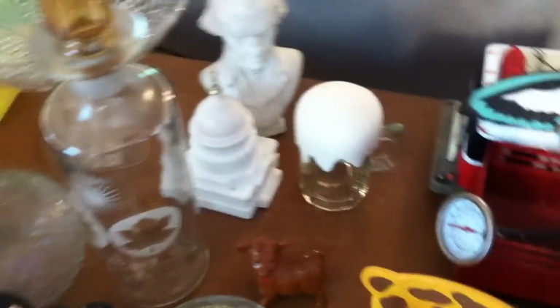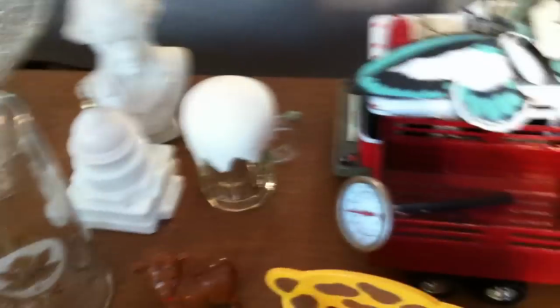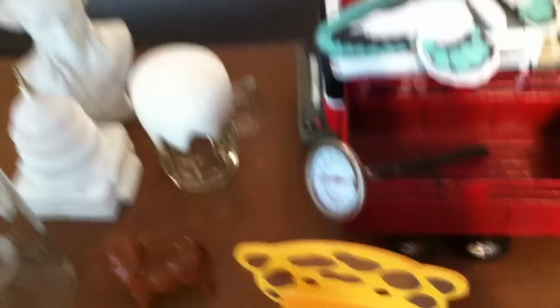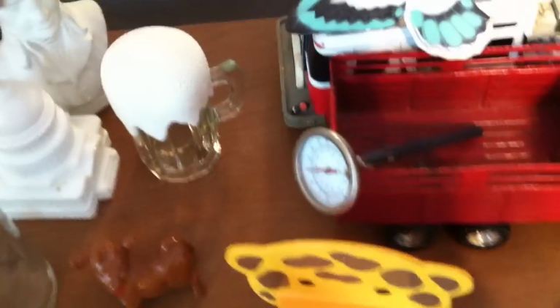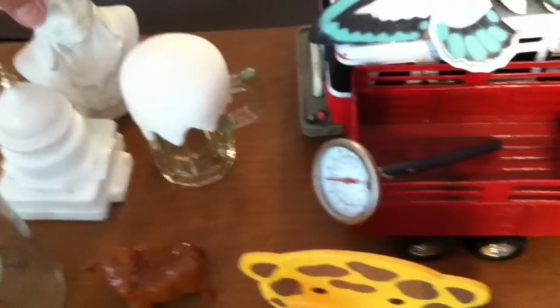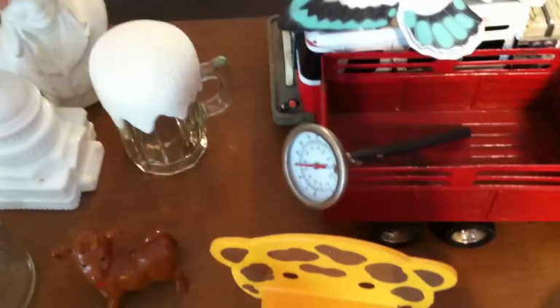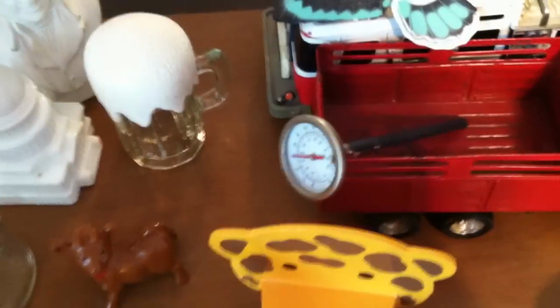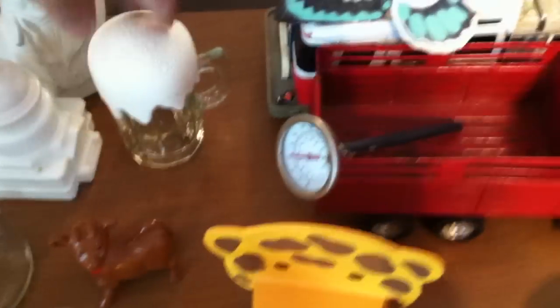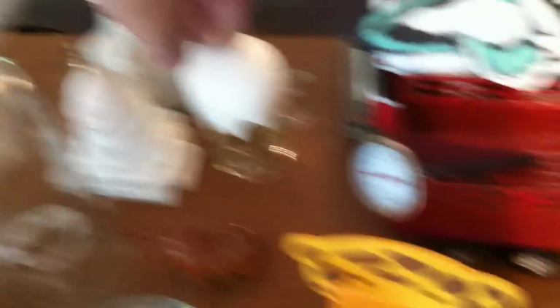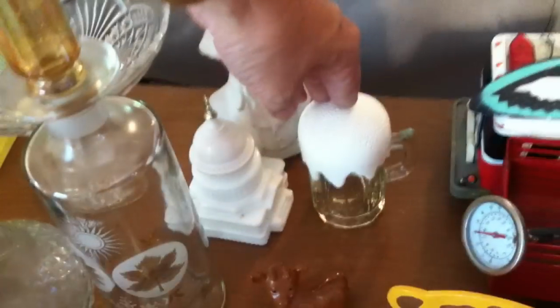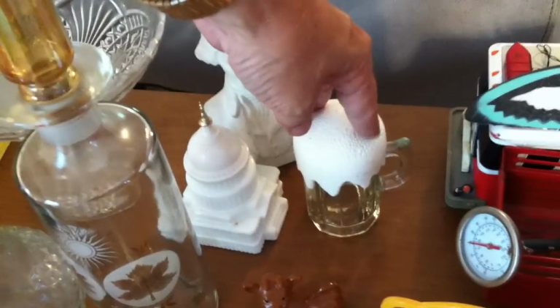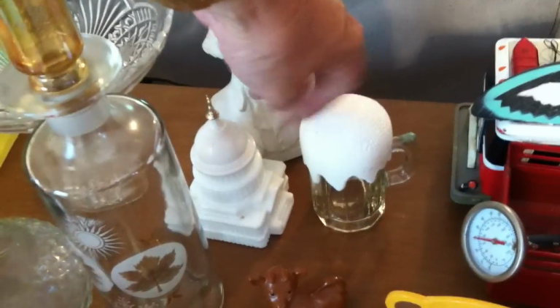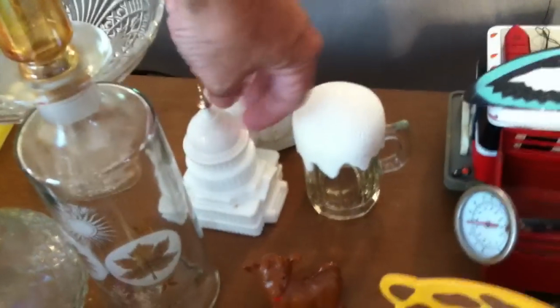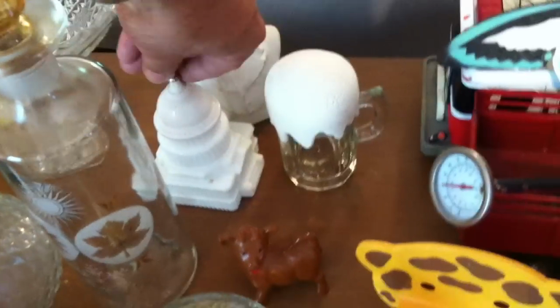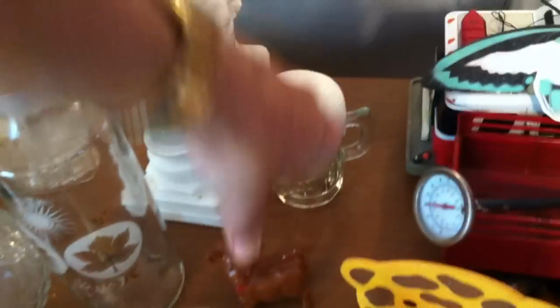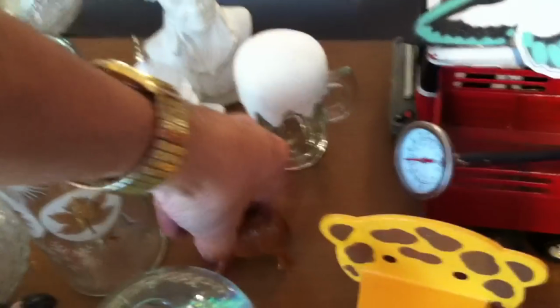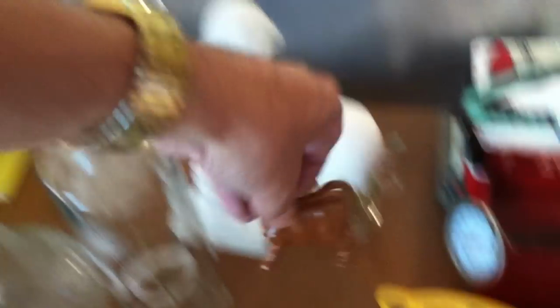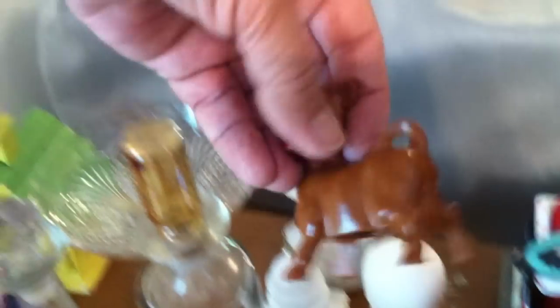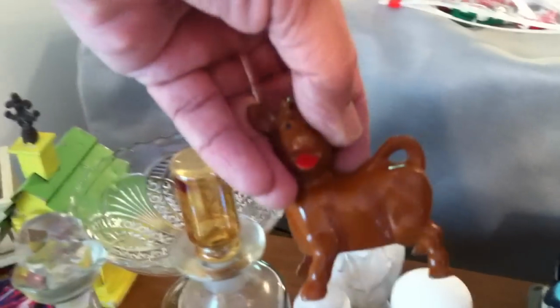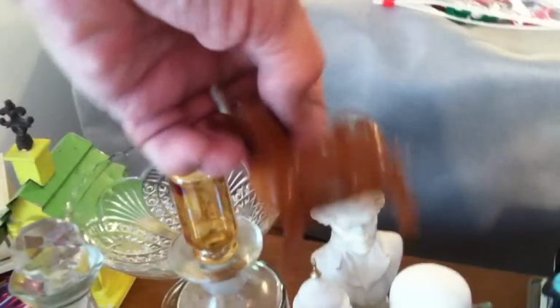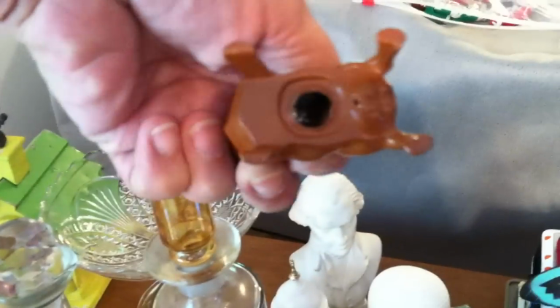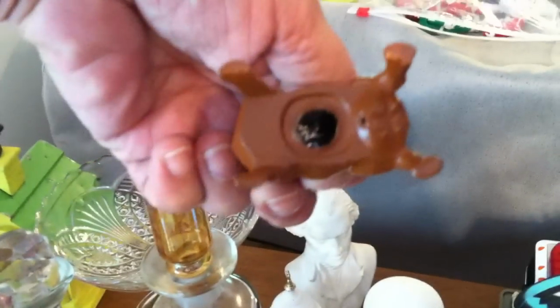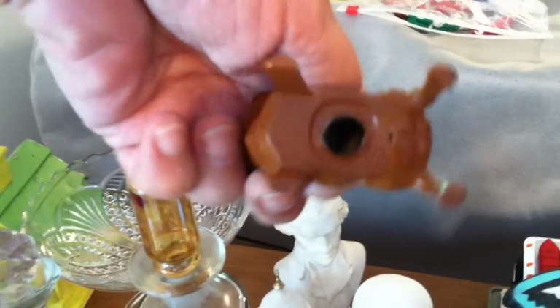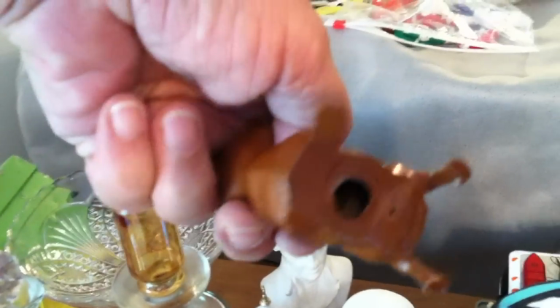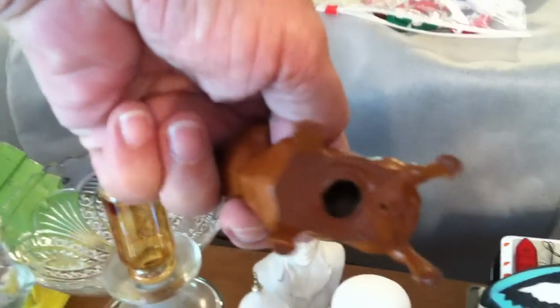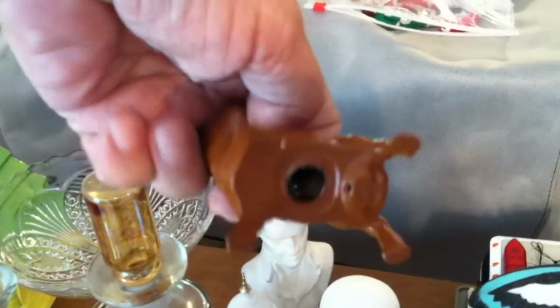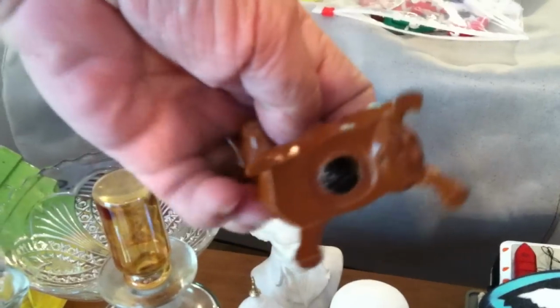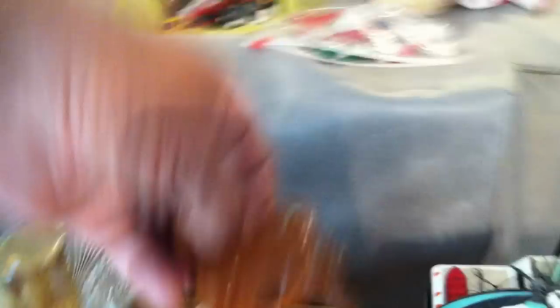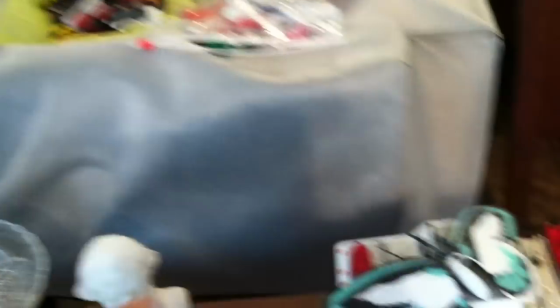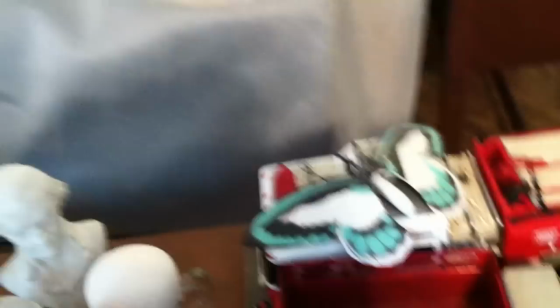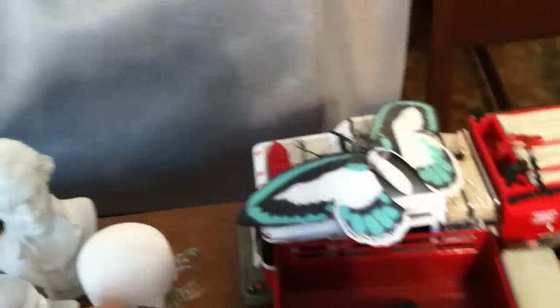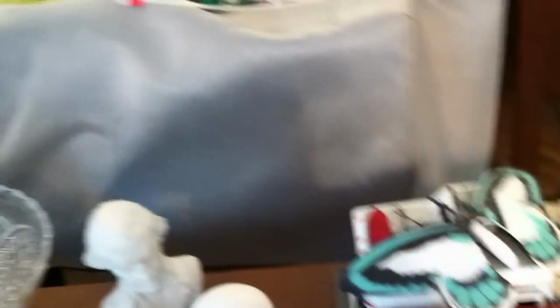Some really cool old Avon bottles. This is a bull — I pushed the cork in on it by mistake.